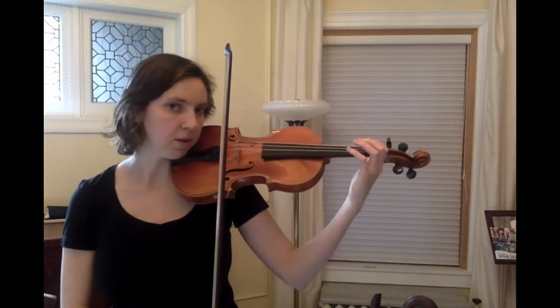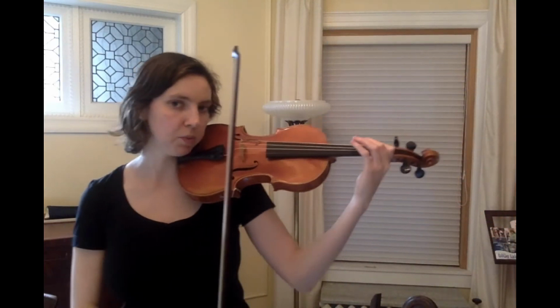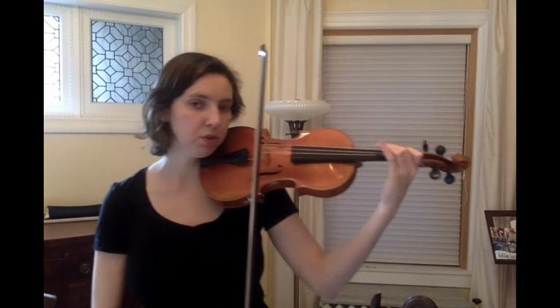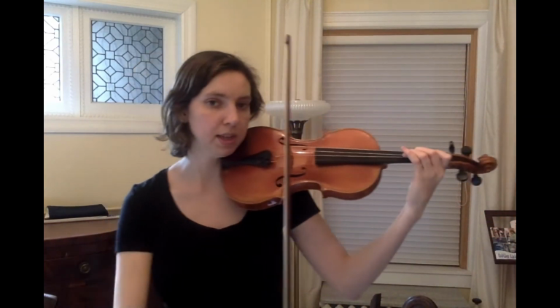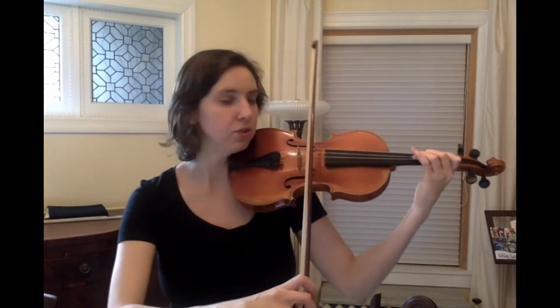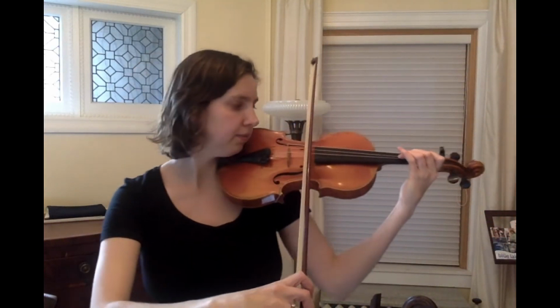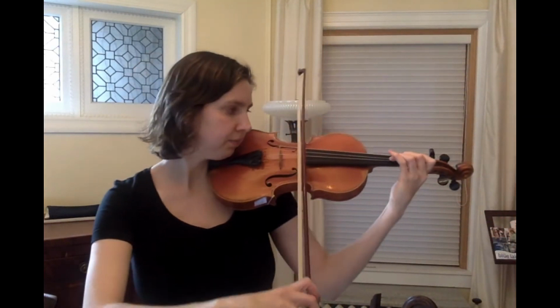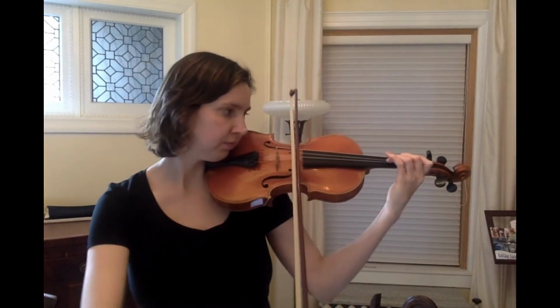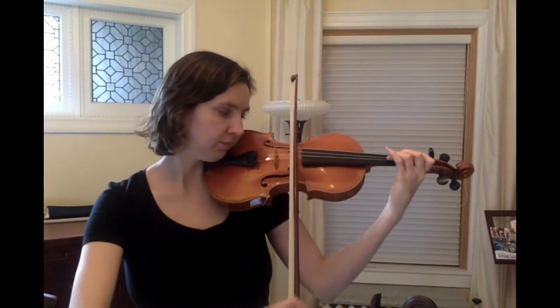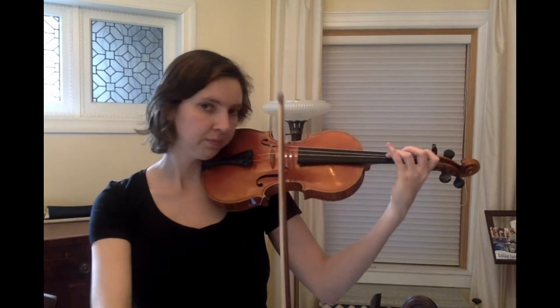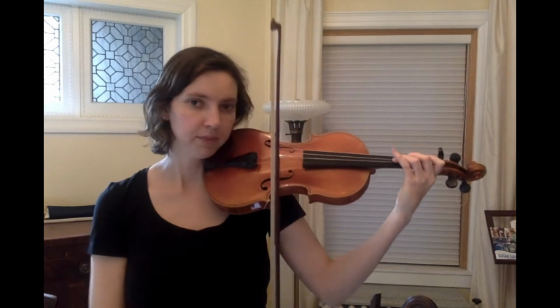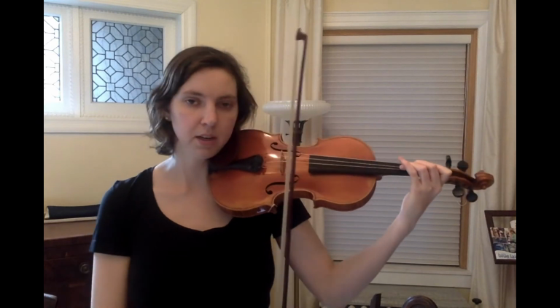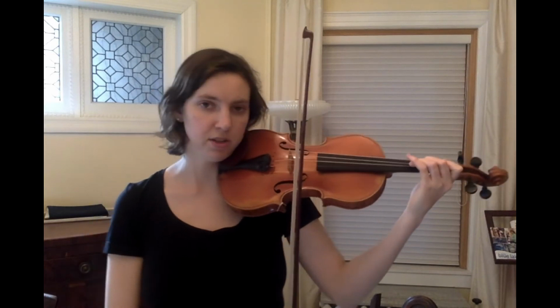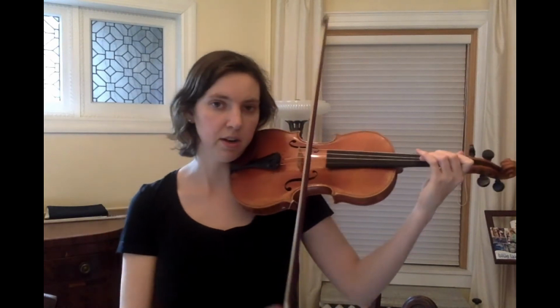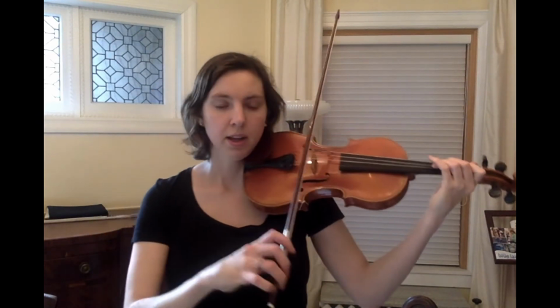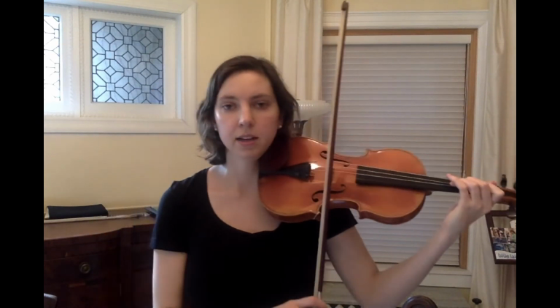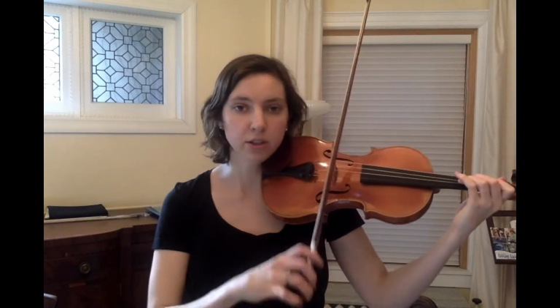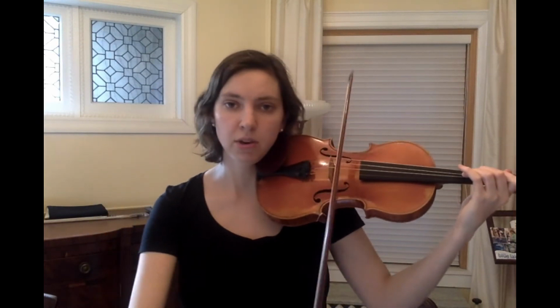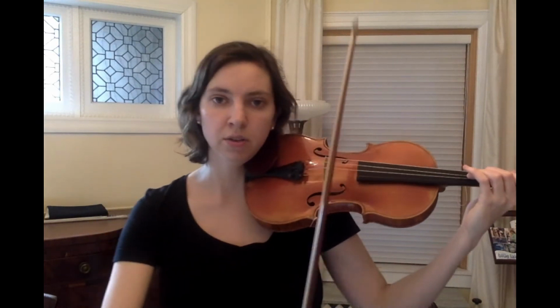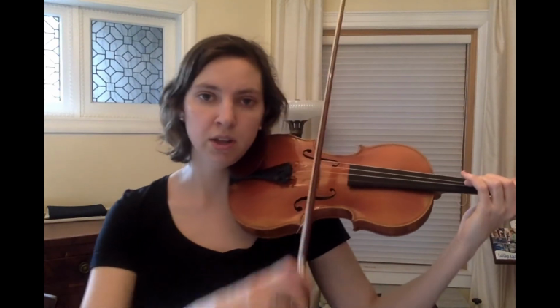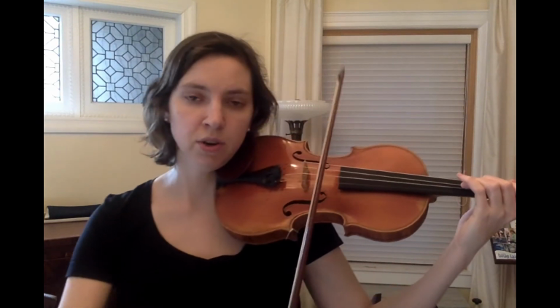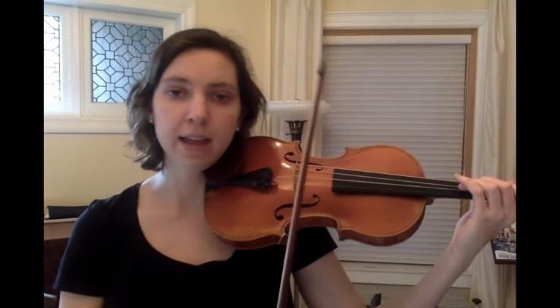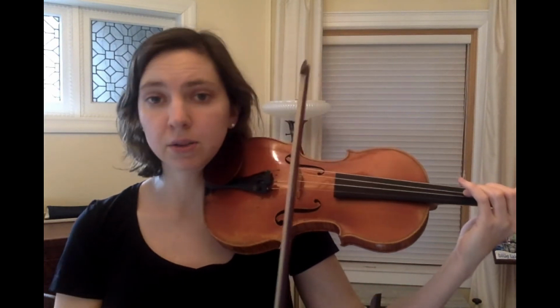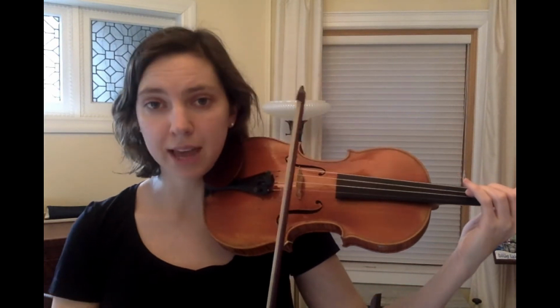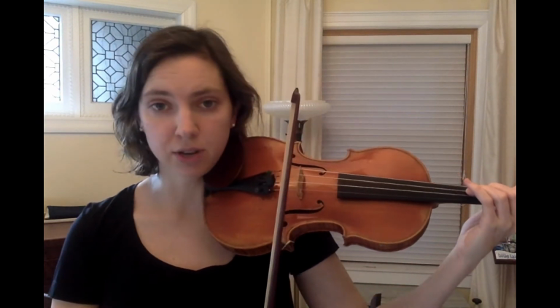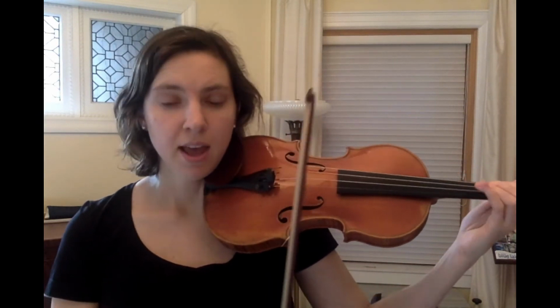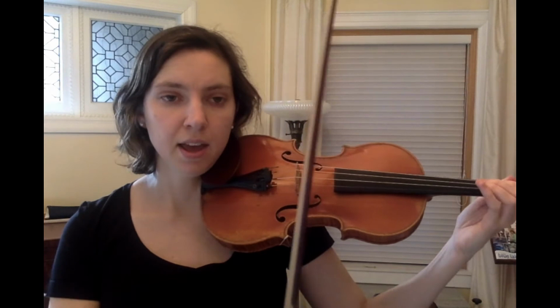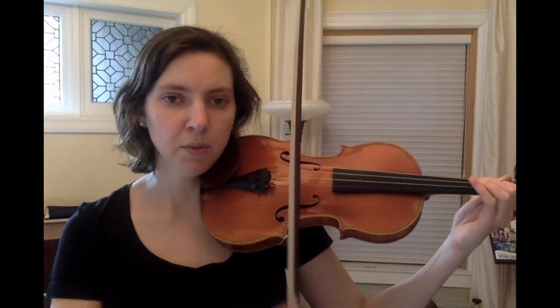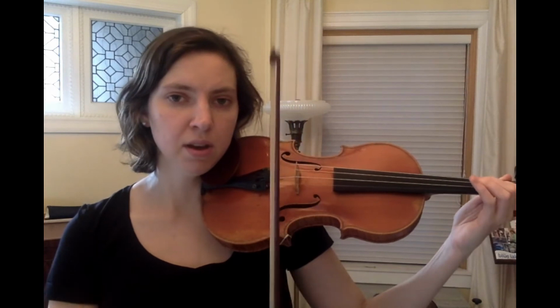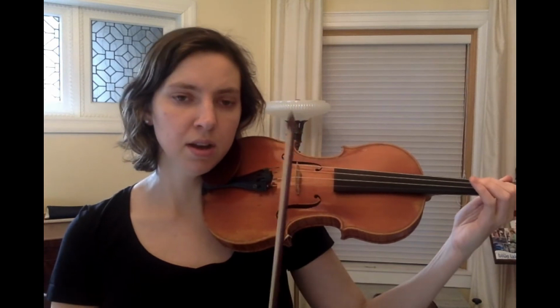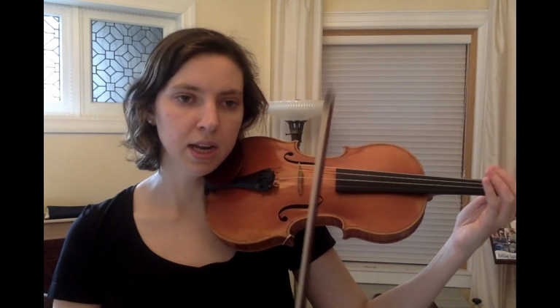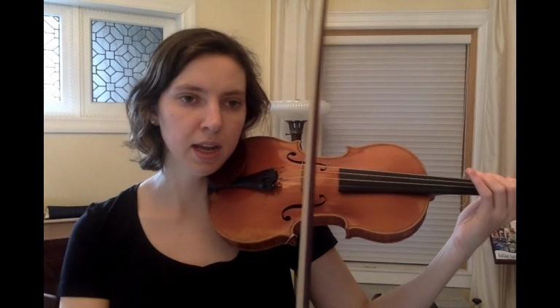So one, two, three on the D string is going to be our start. And it starts three, three, three, and then it goes to the A string — A, one, A.